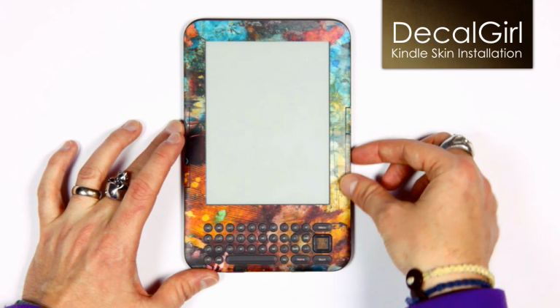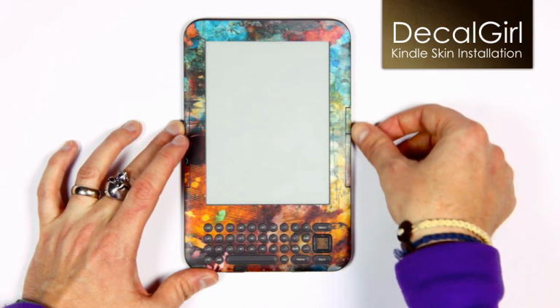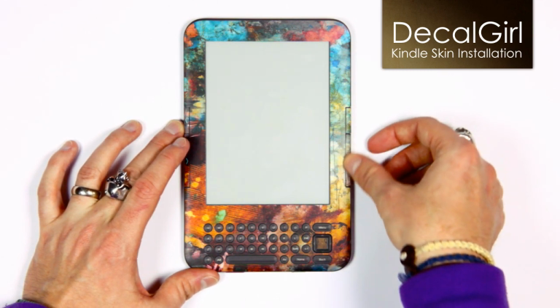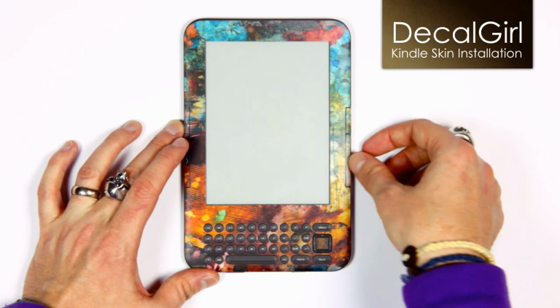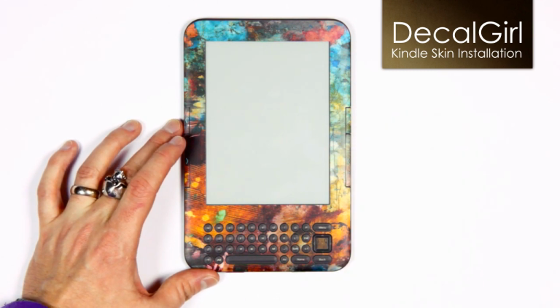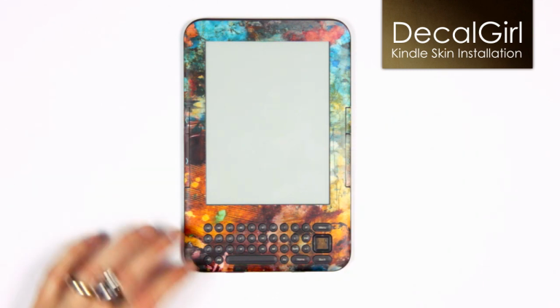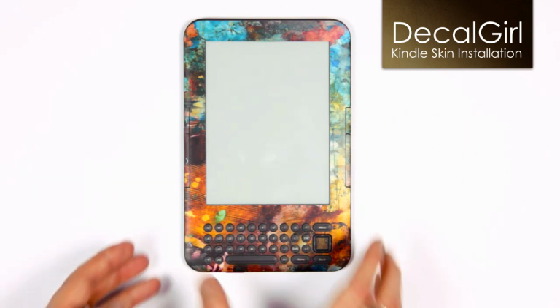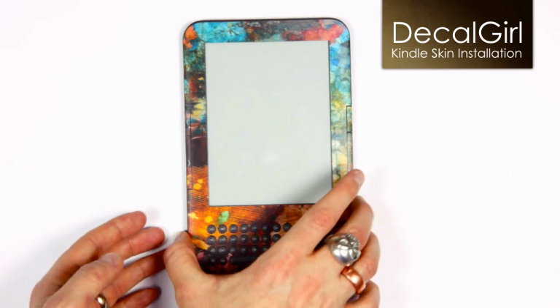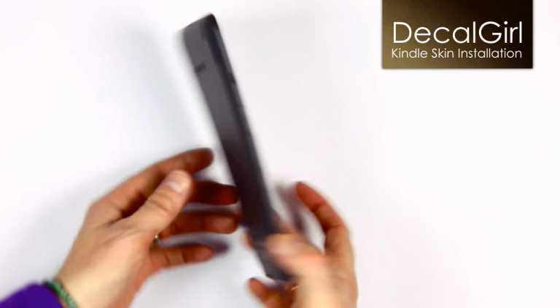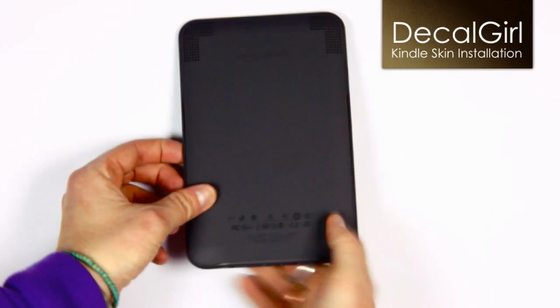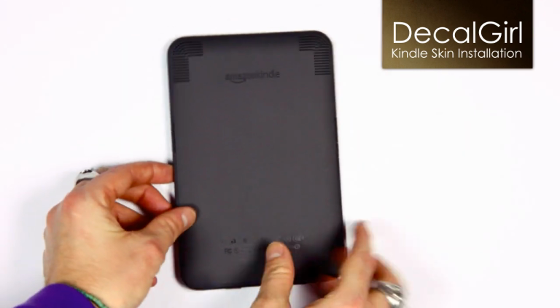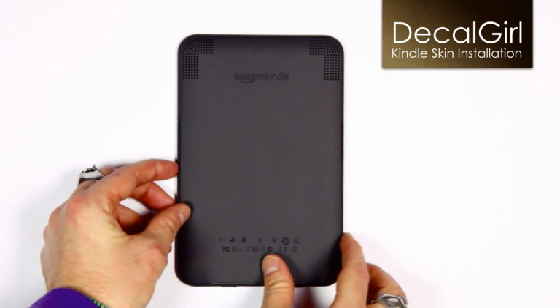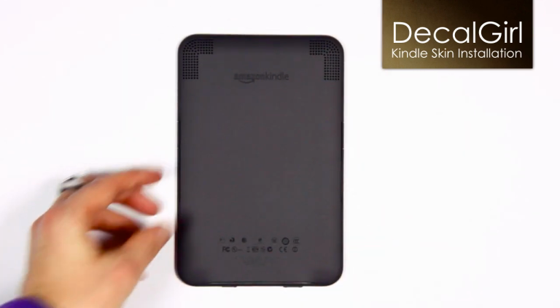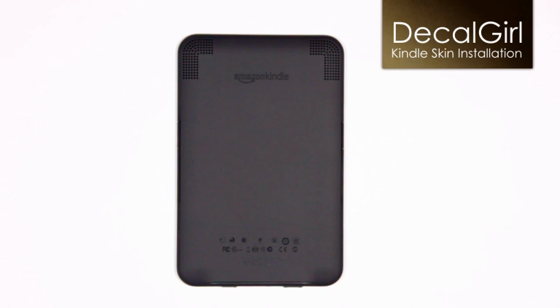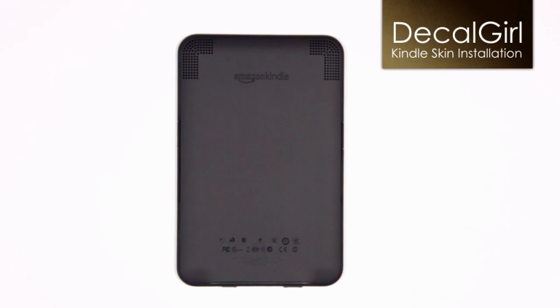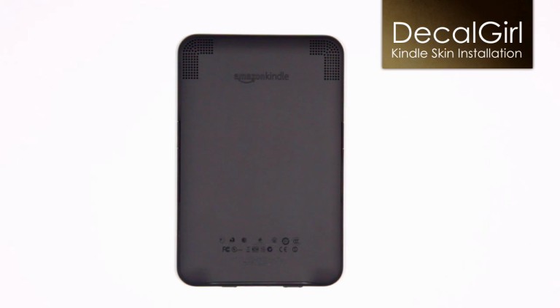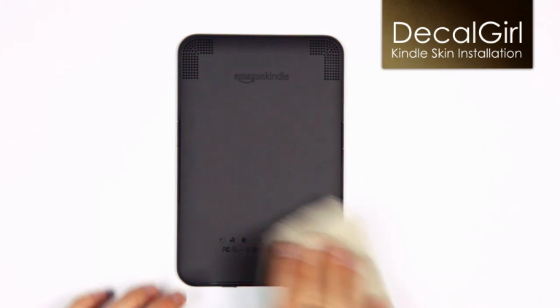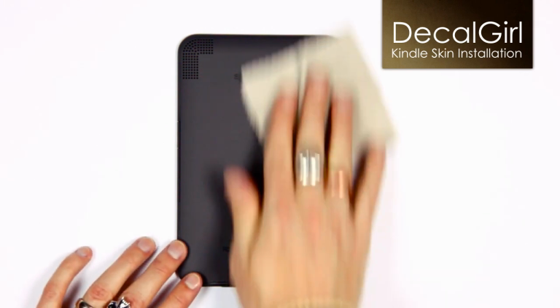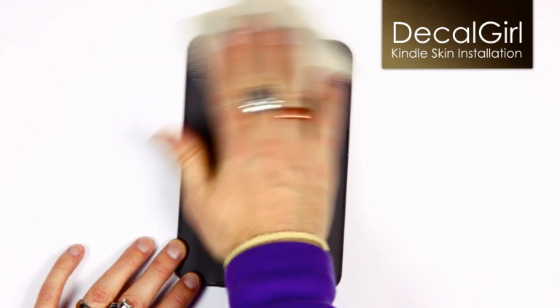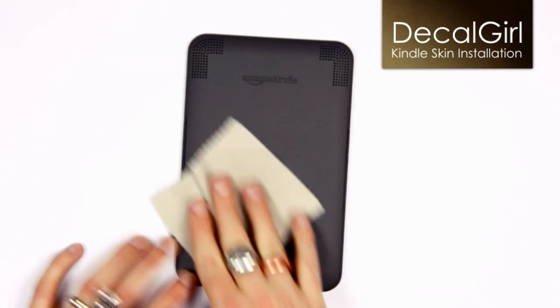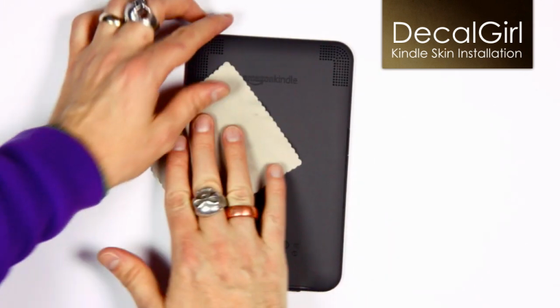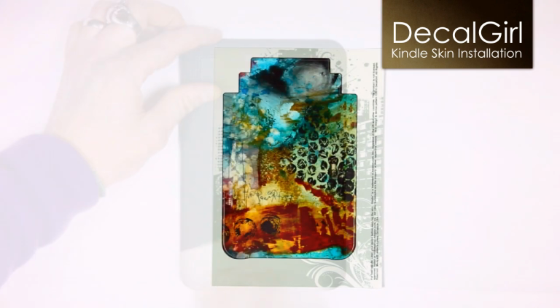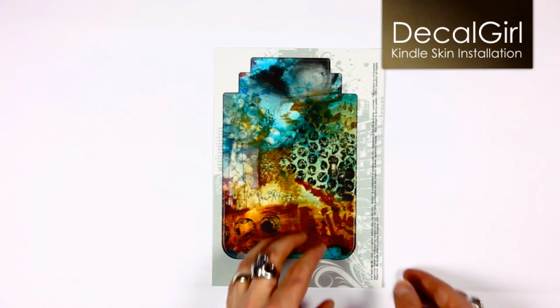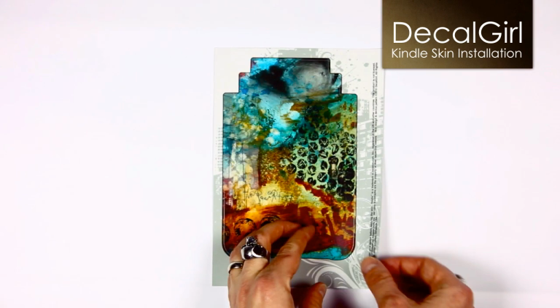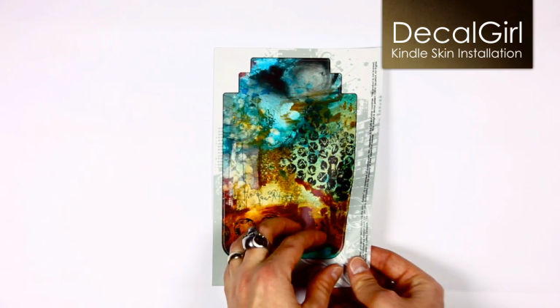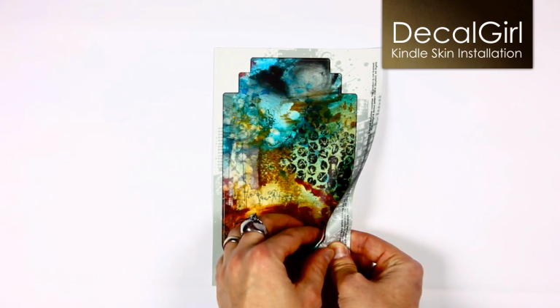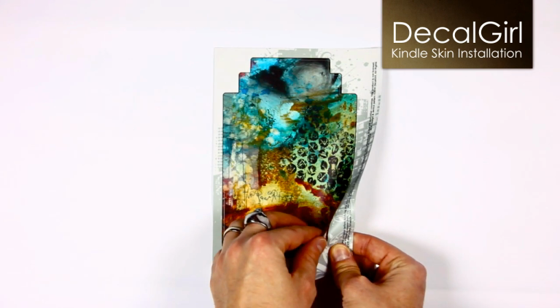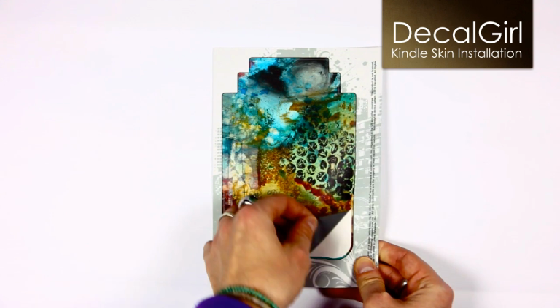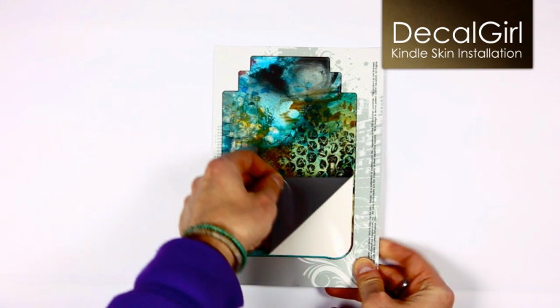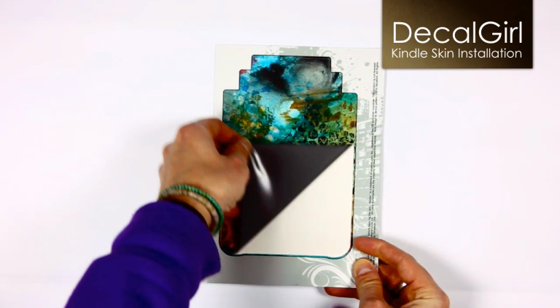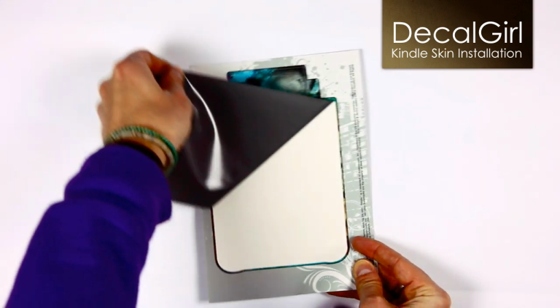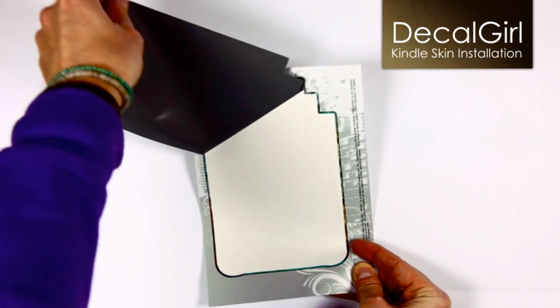Once the front is finished, flip your Kindle over. It's time to apply the back section of the skin. Same rule as the front — wipe it down to get rid of any lingering dust or moisture. Peel the skin from its backing, remembering to use slow, even pressure.